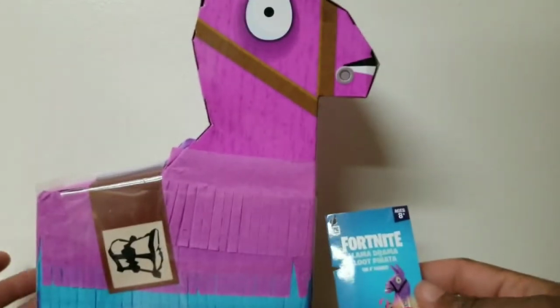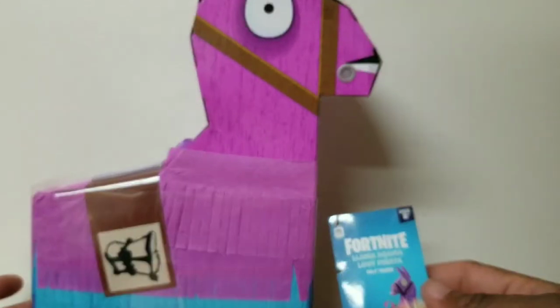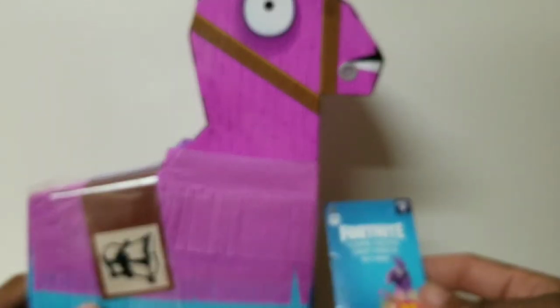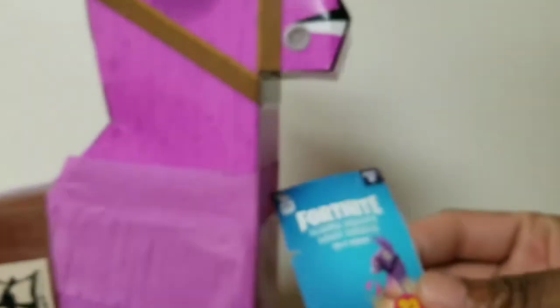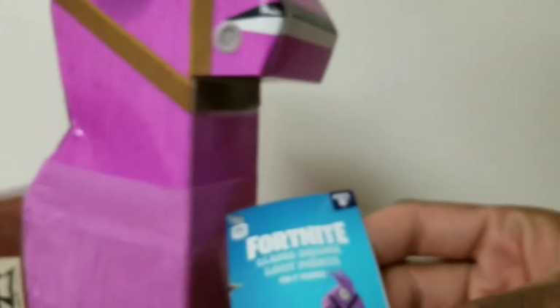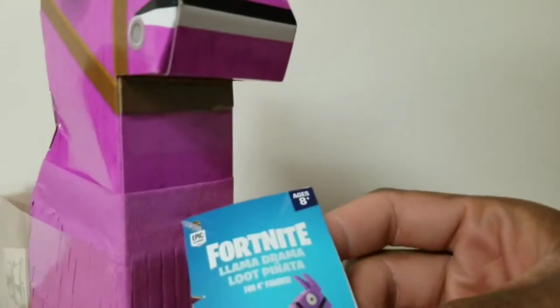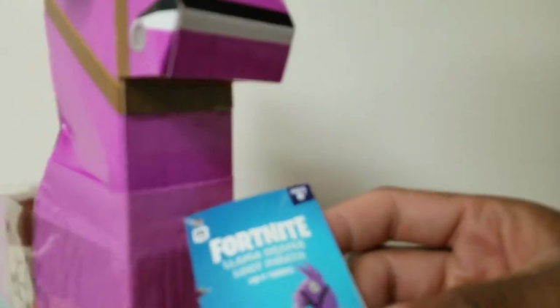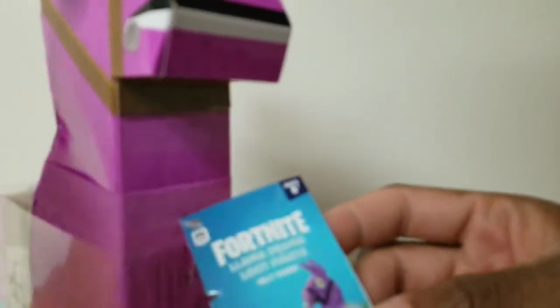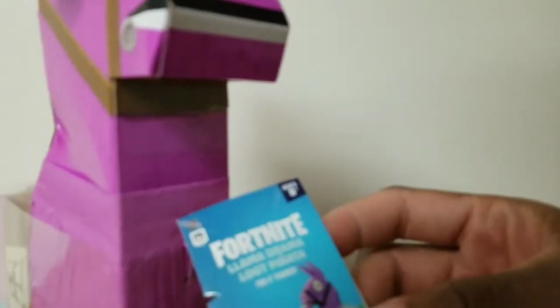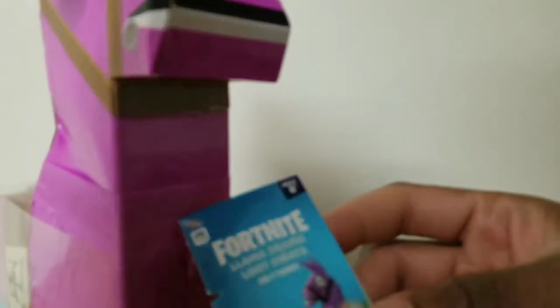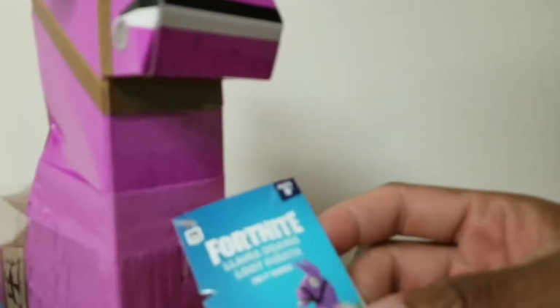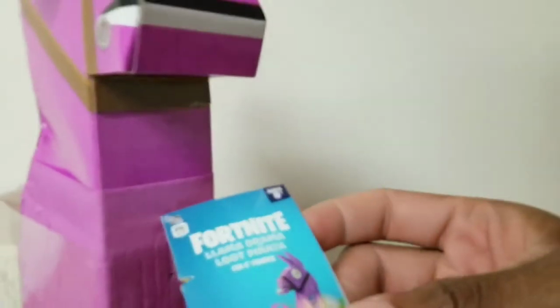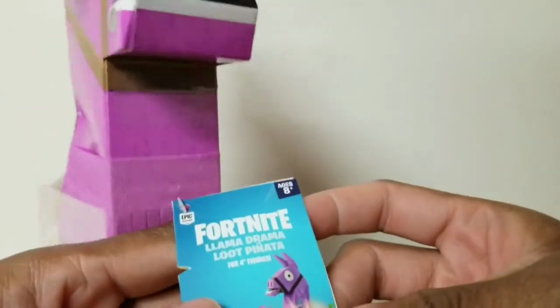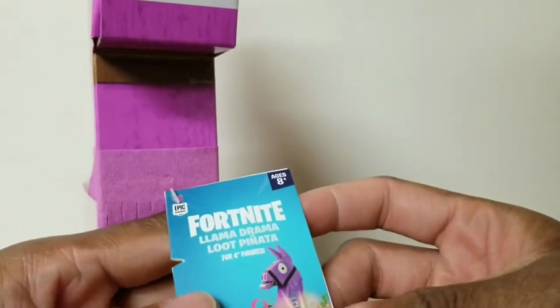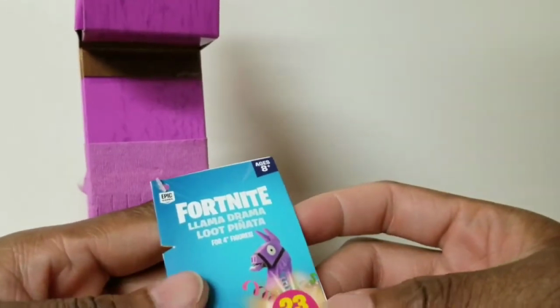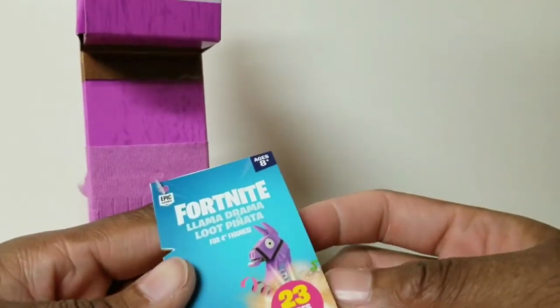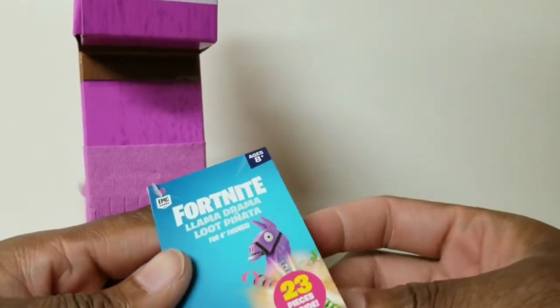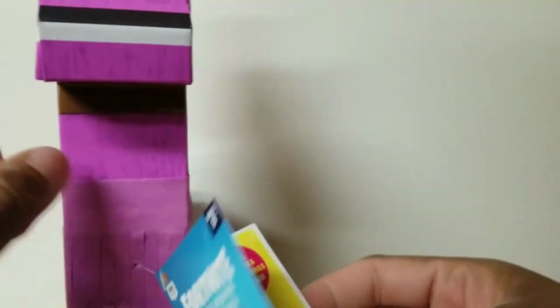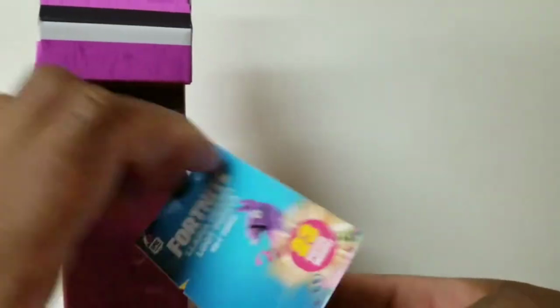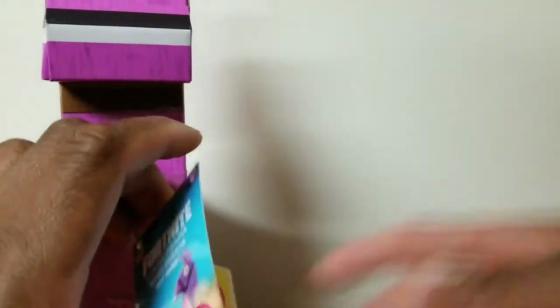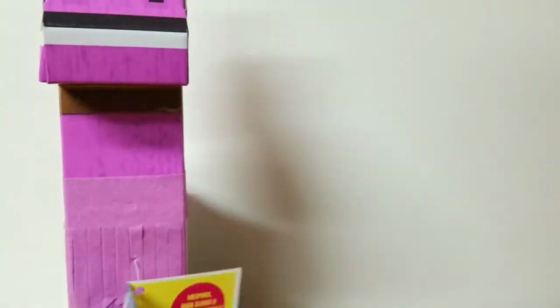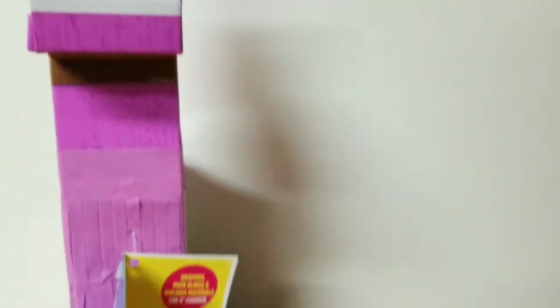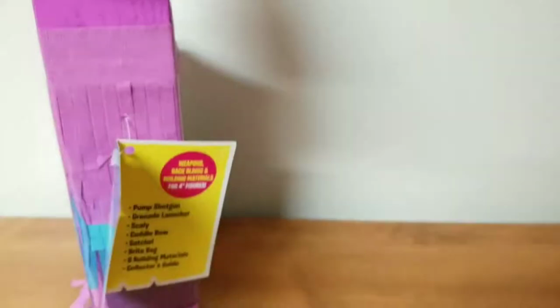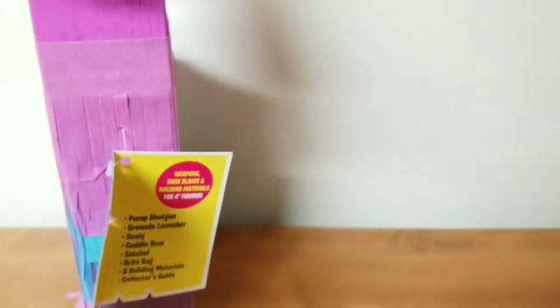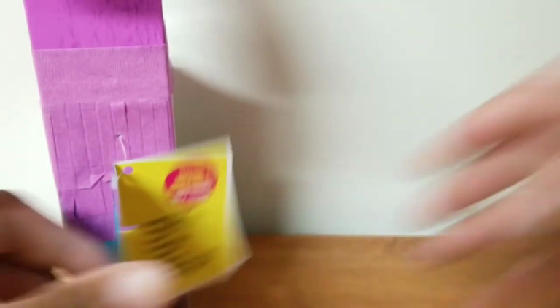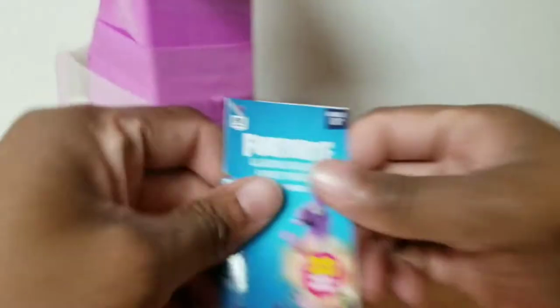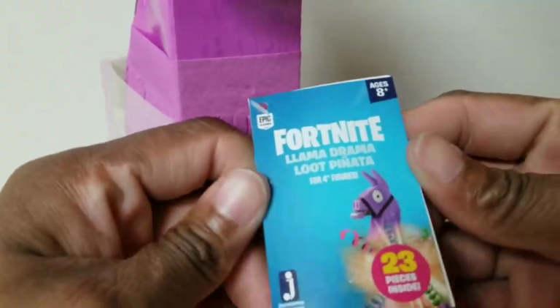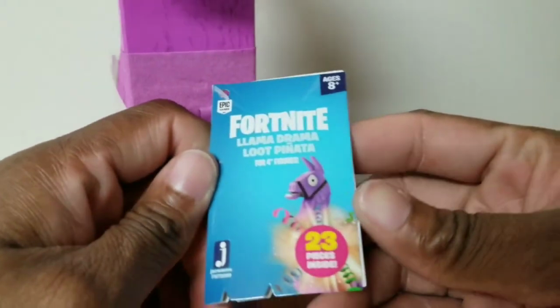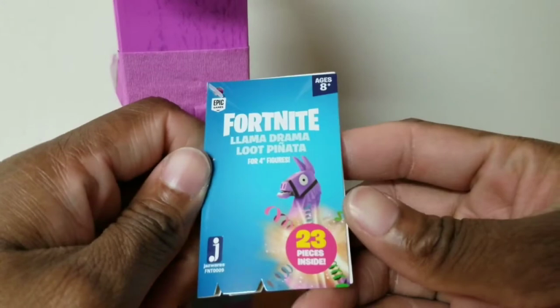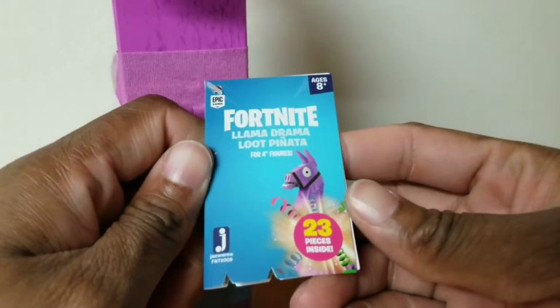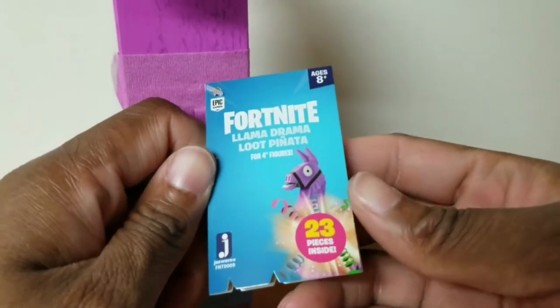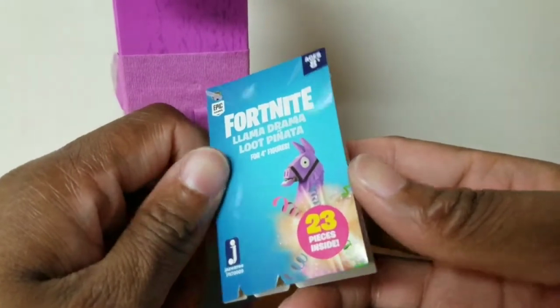Wow, they really did that. That's the name of this product — the Llama Drama Loot Piñata. For 4-inch figures, there's 23 pieces inside. Let me lower my camera for you so you can see that. But there's 23 pieces inside, not 23 figures.